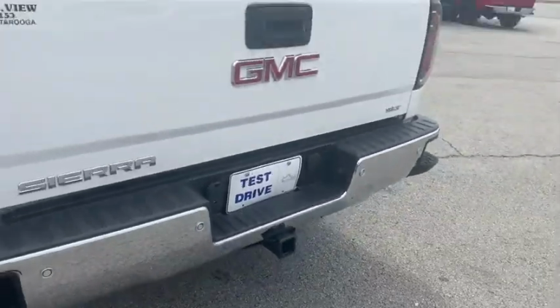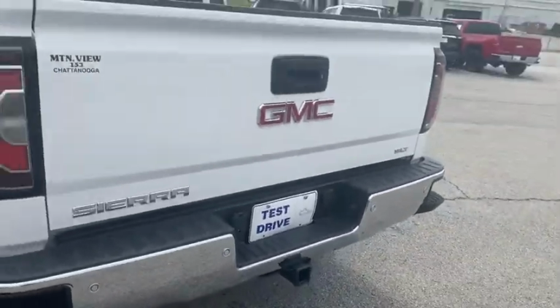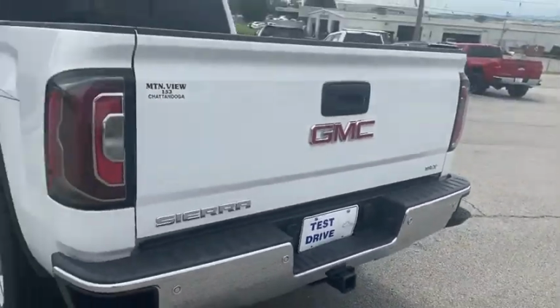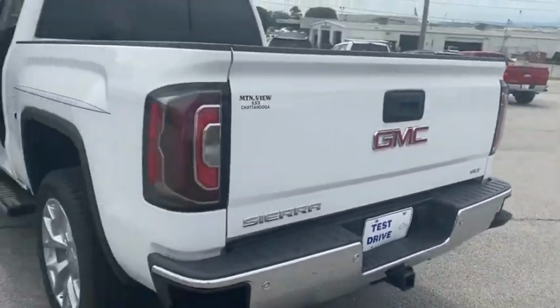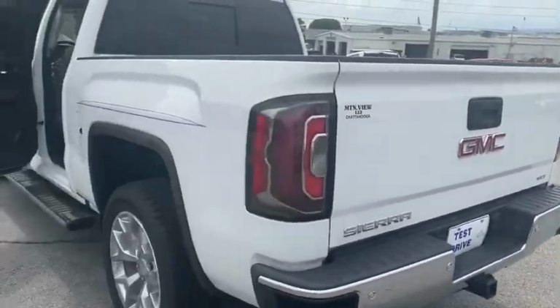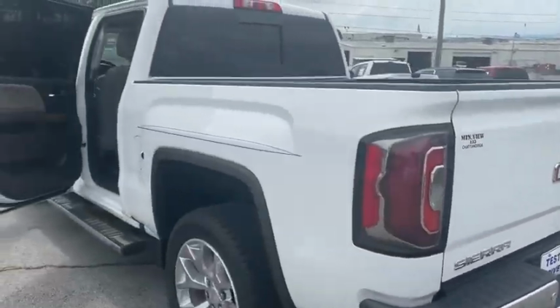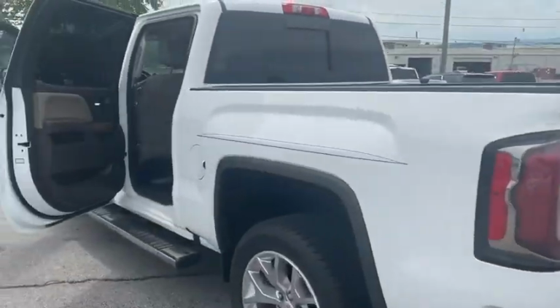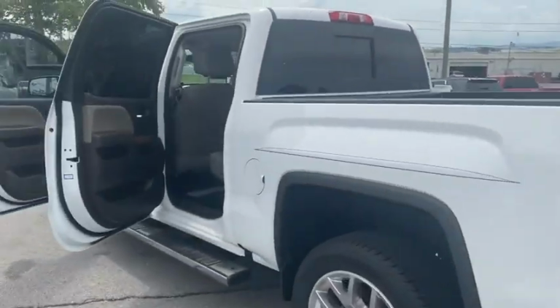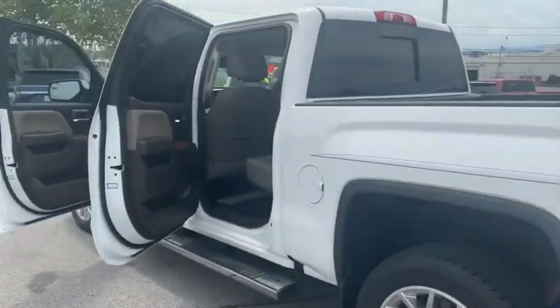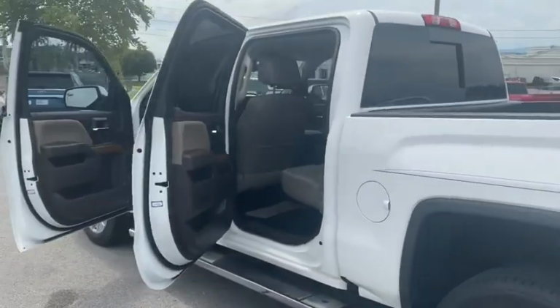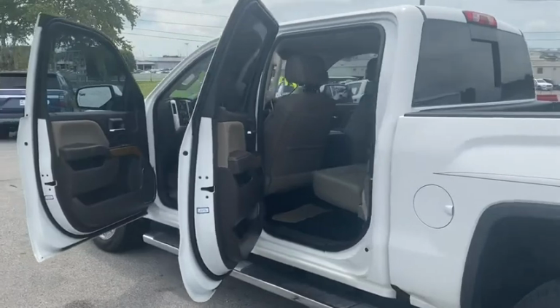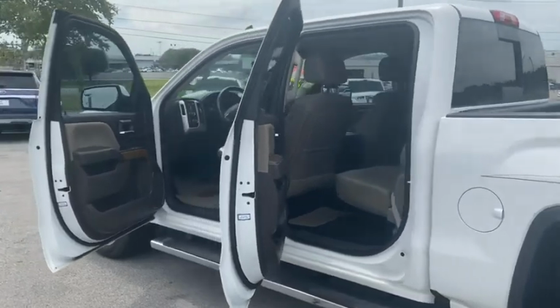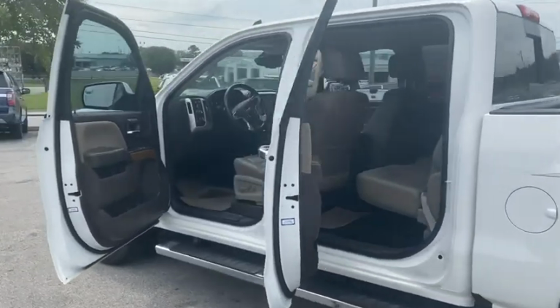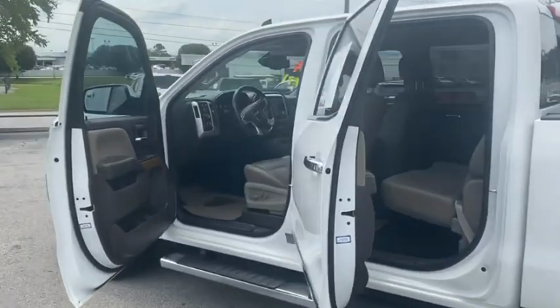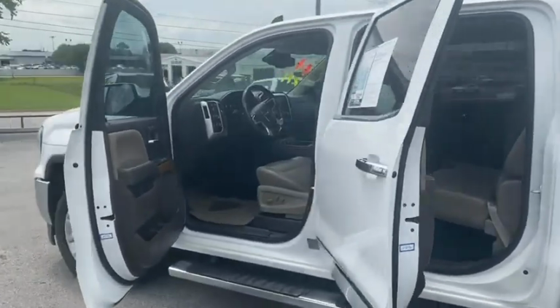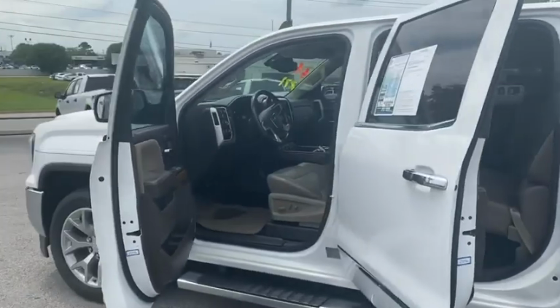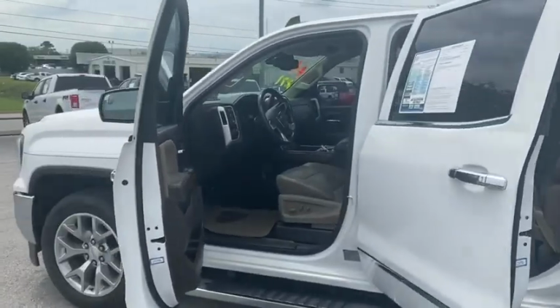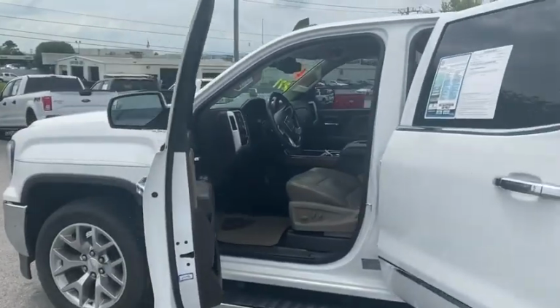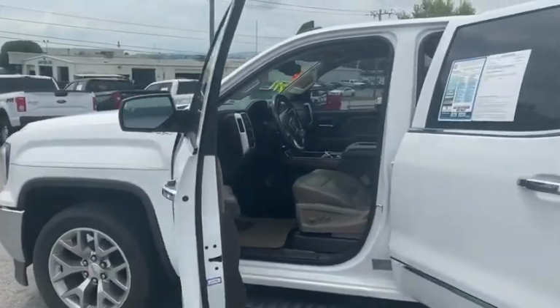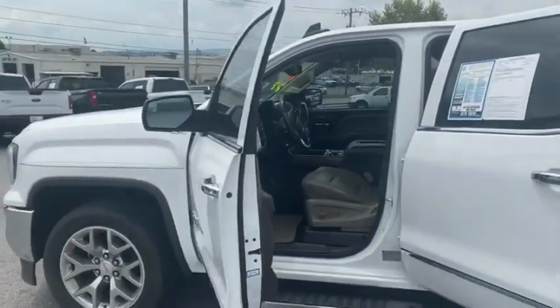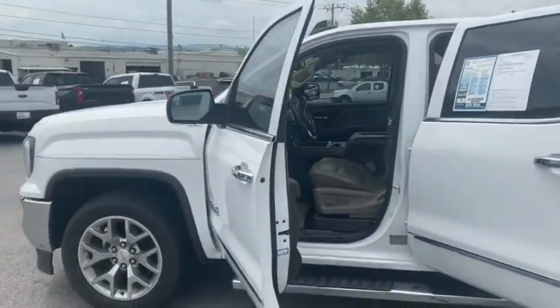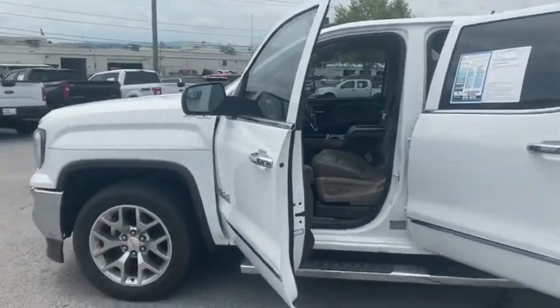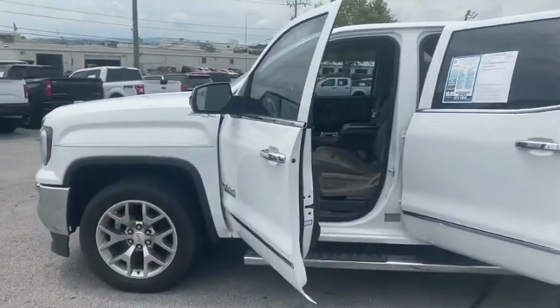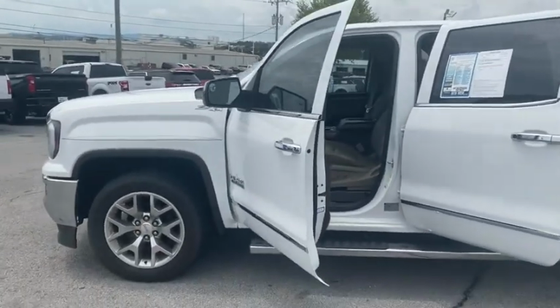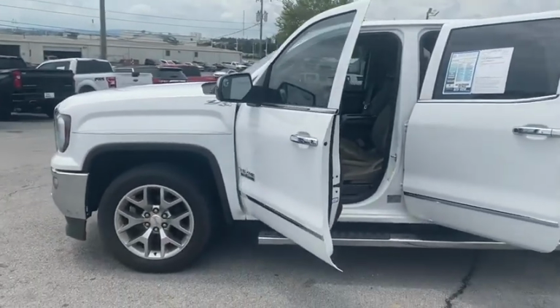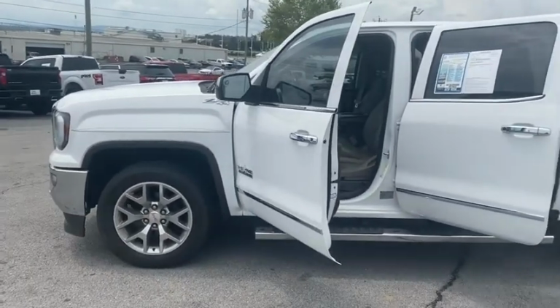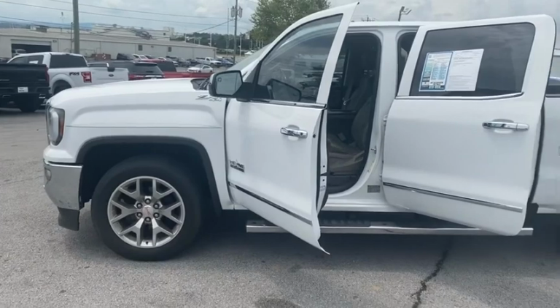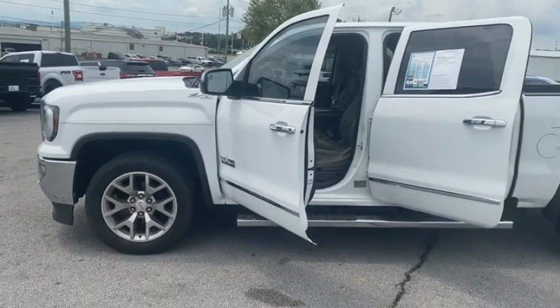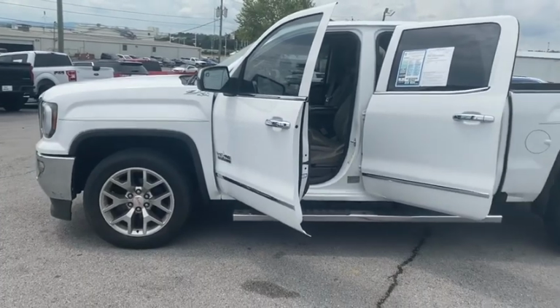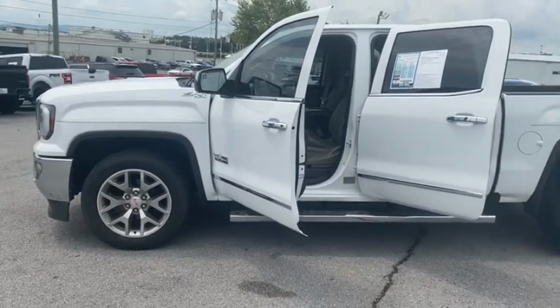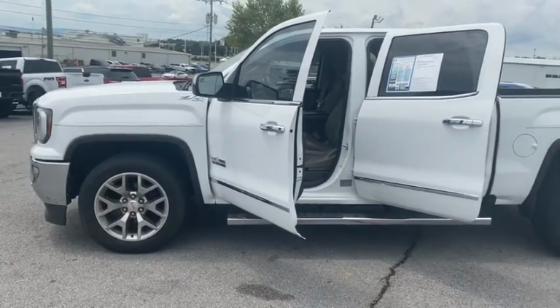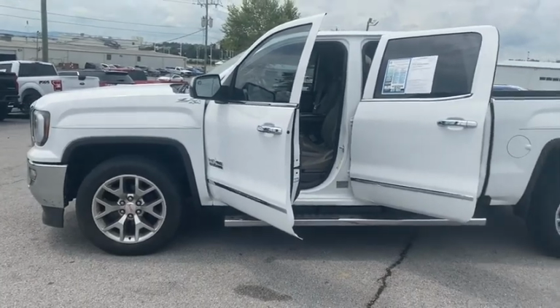Let me know if you have any additional questions or a good day and time you'd like to stop by and take it for a test drive. You can call me at 423-763-0369 — press option one for sales and ask for Sharice.